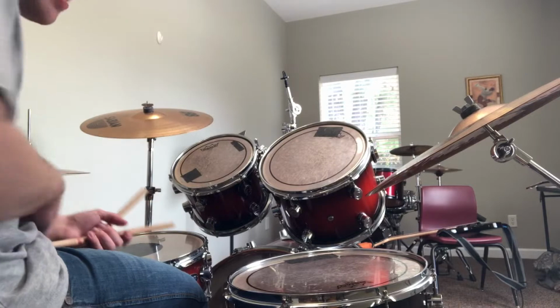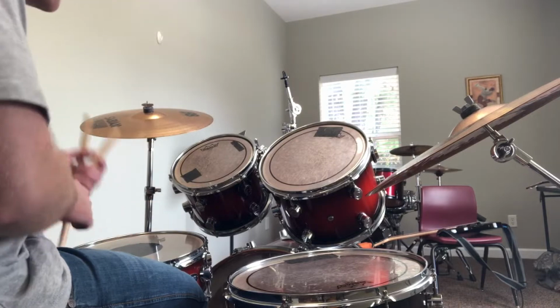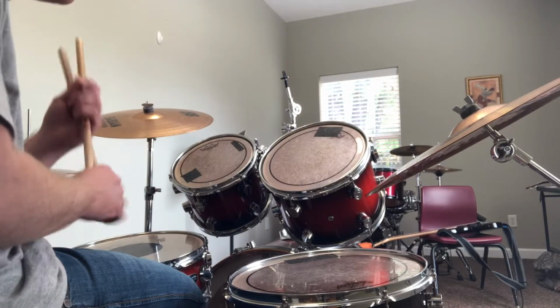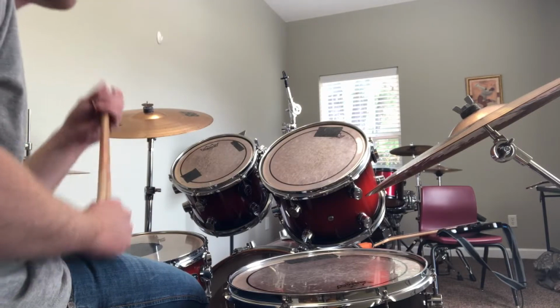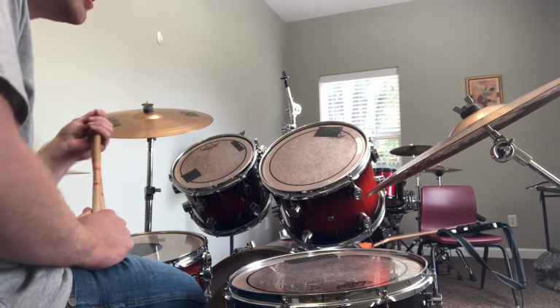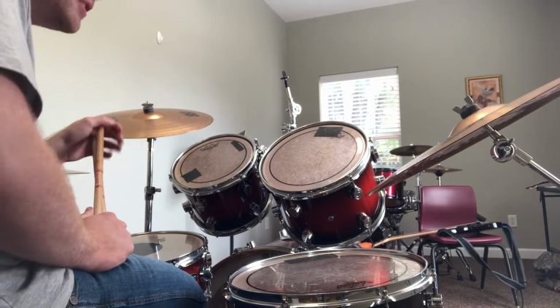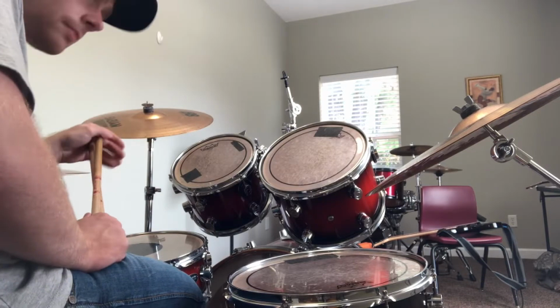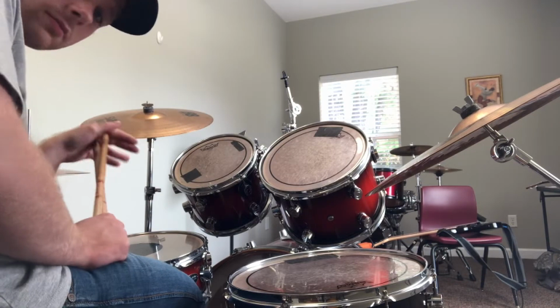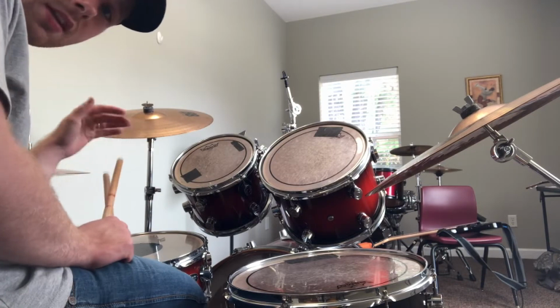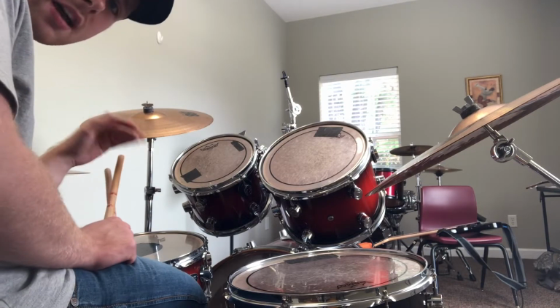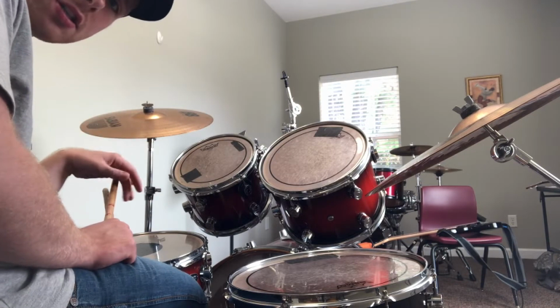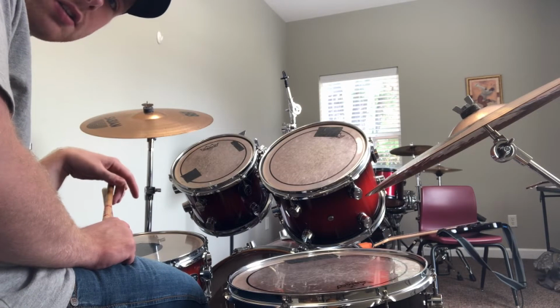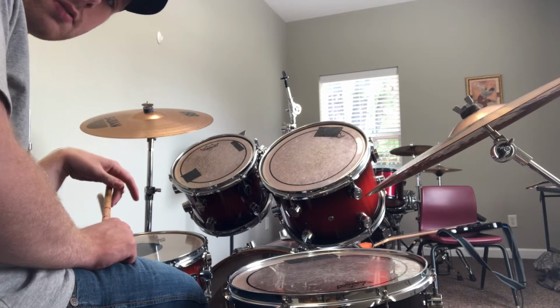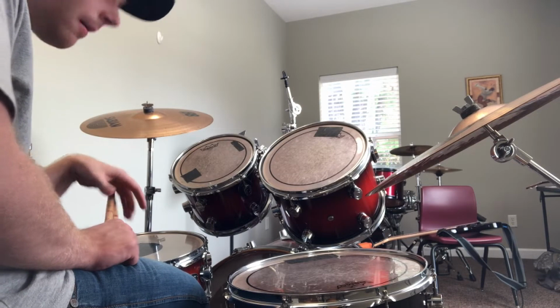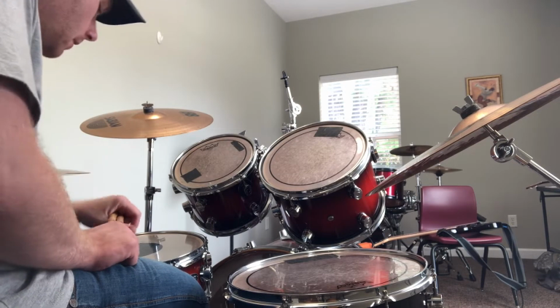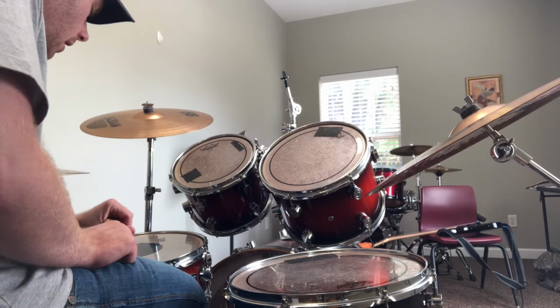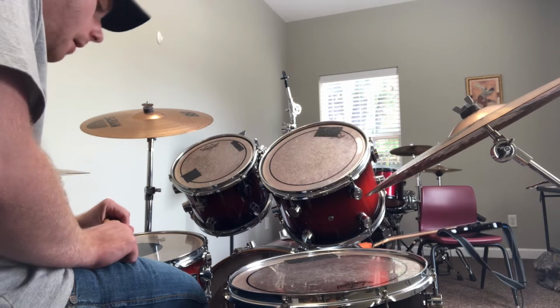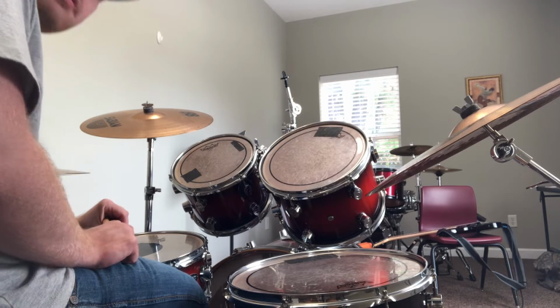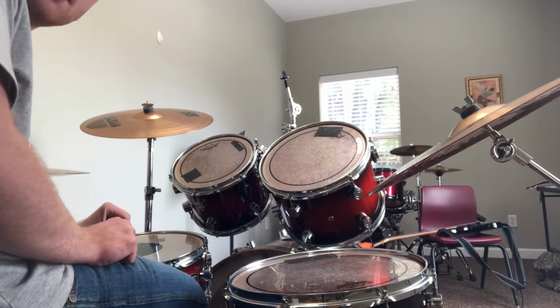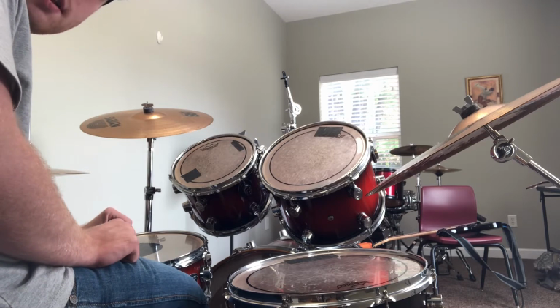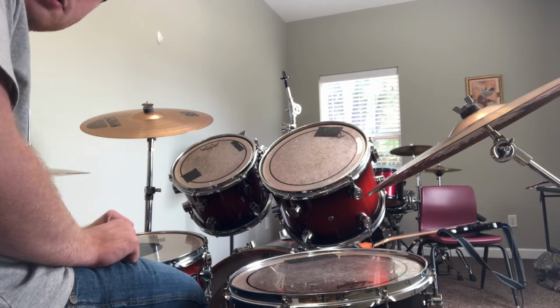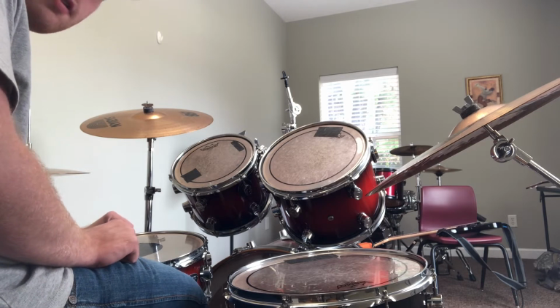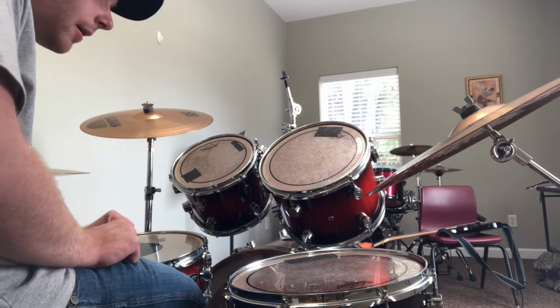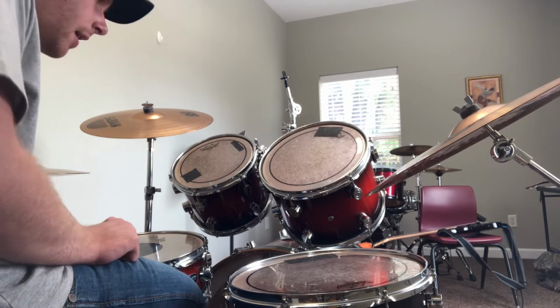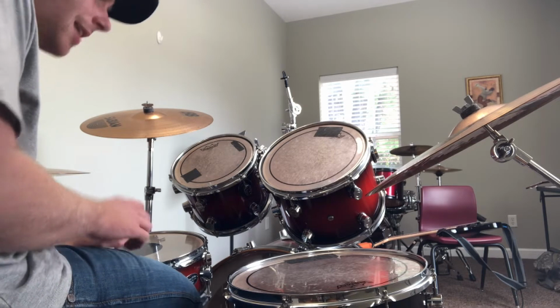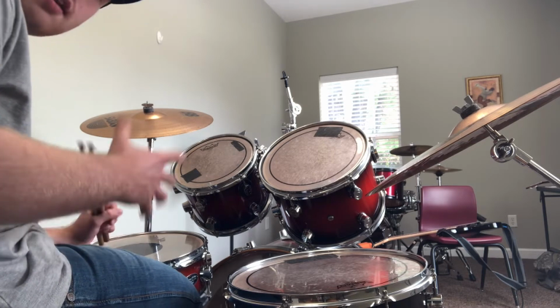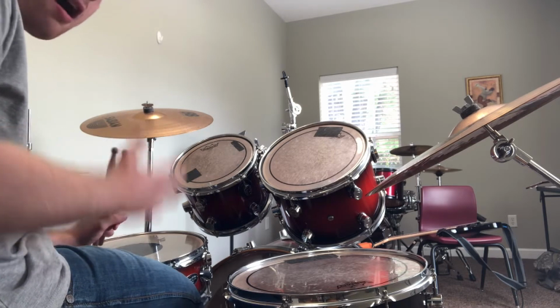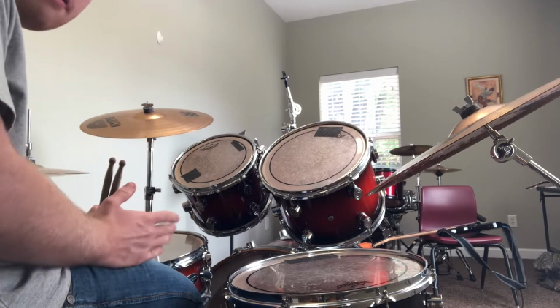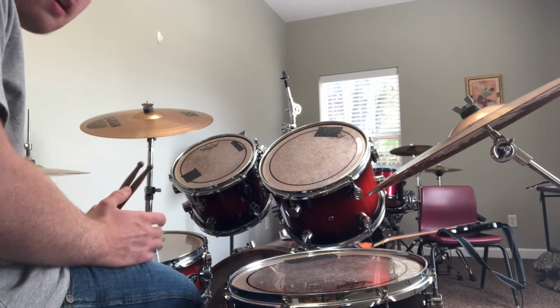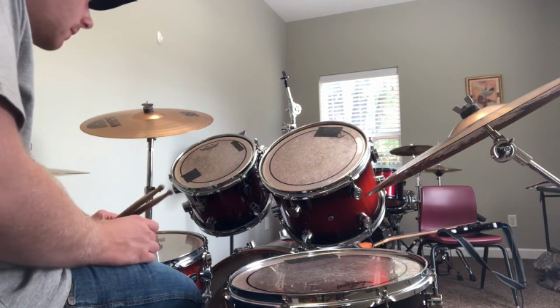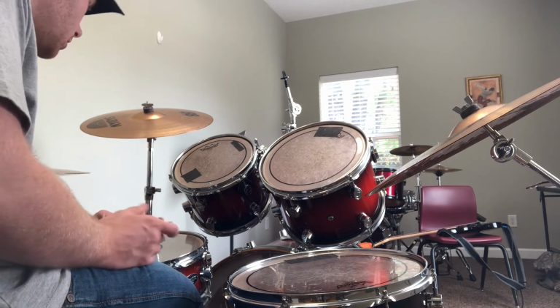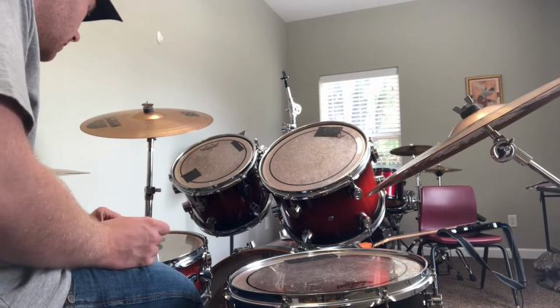Hey Zayden, so what I want you to do is open up to page 22 in your book and take all these lines on page 22.